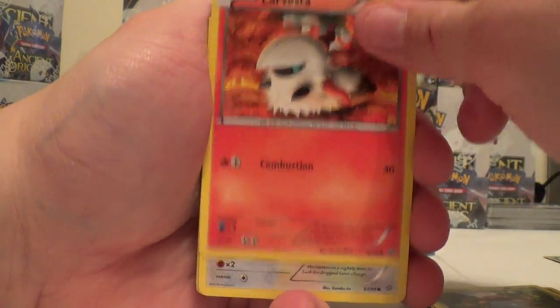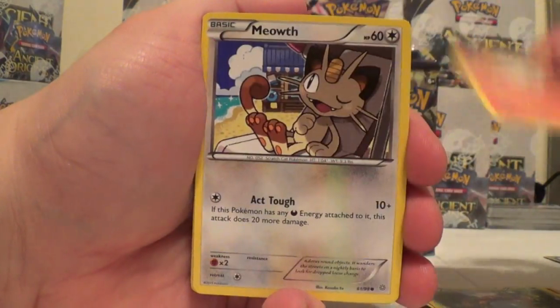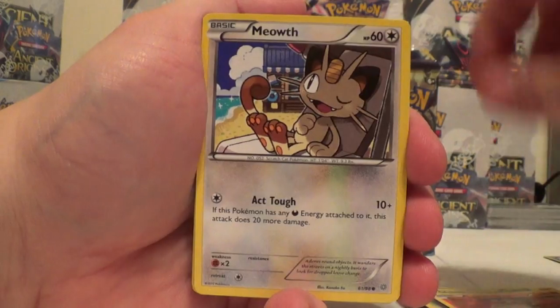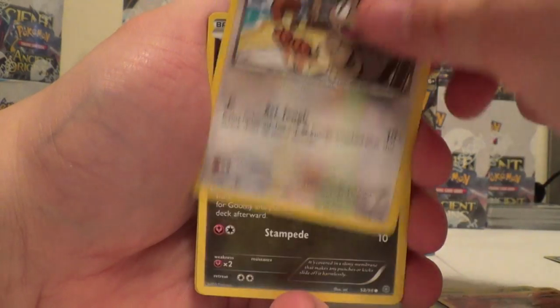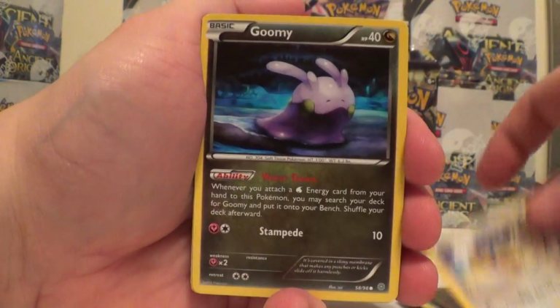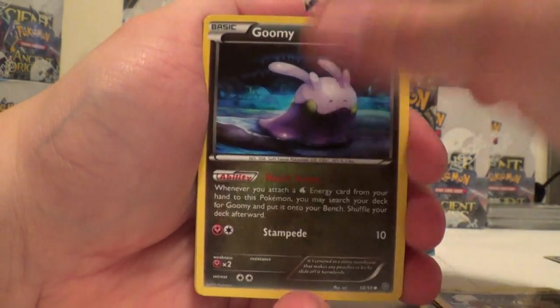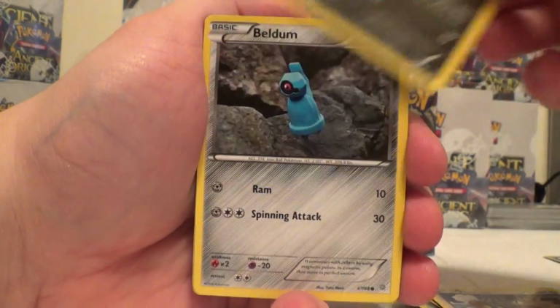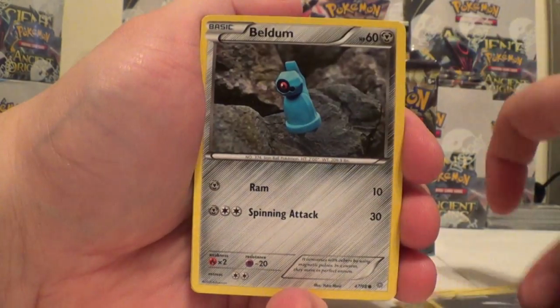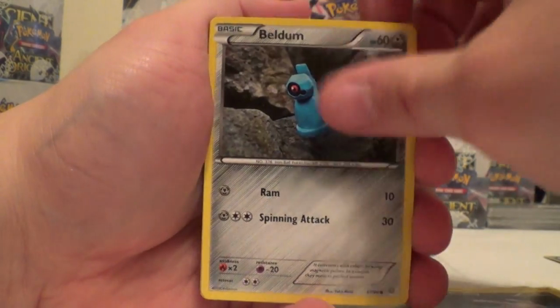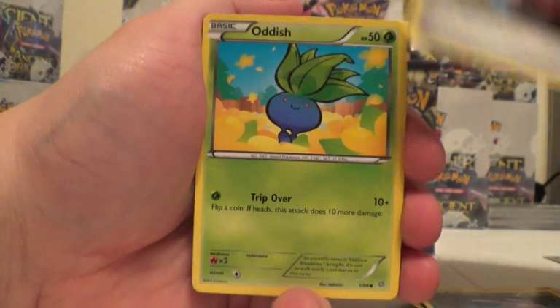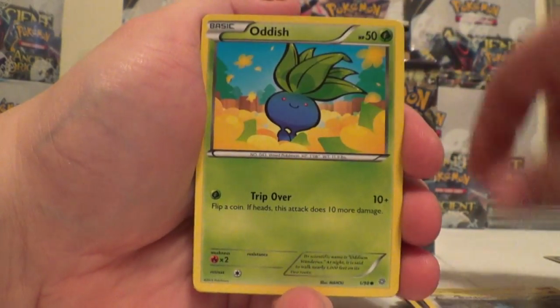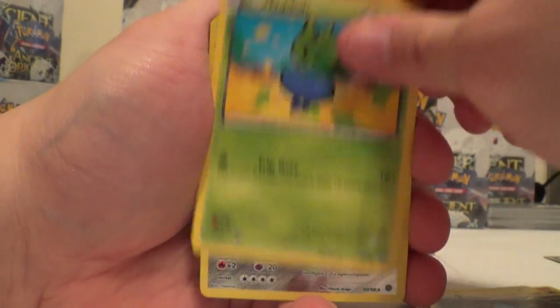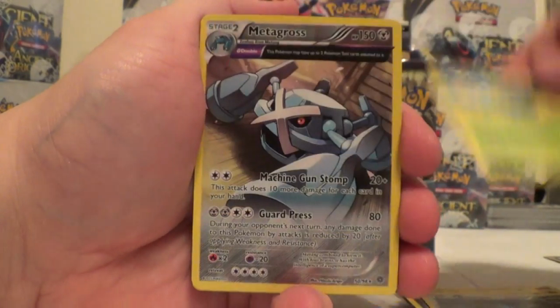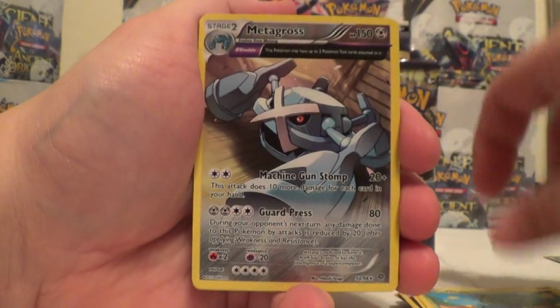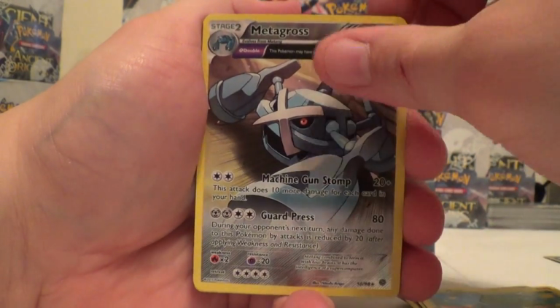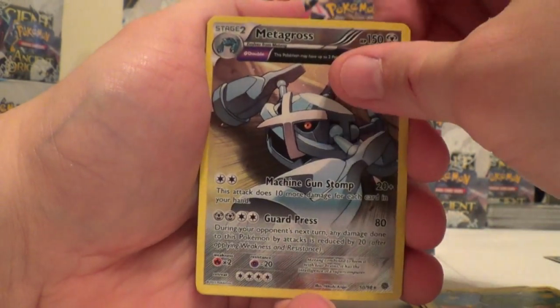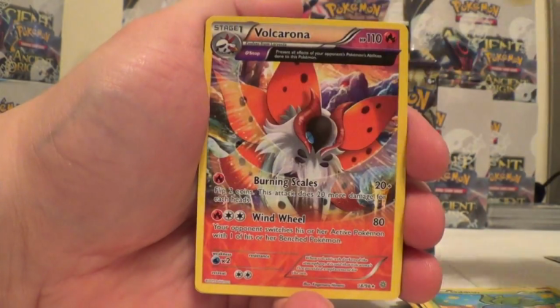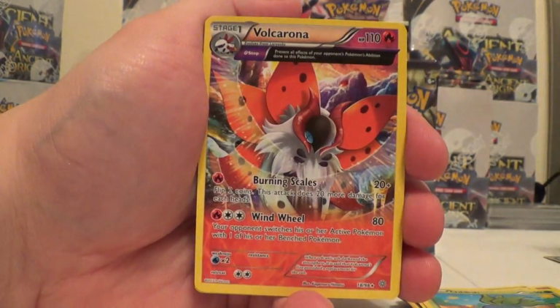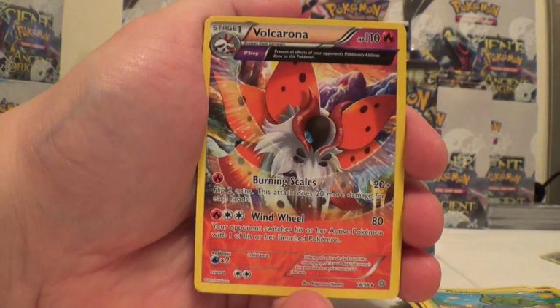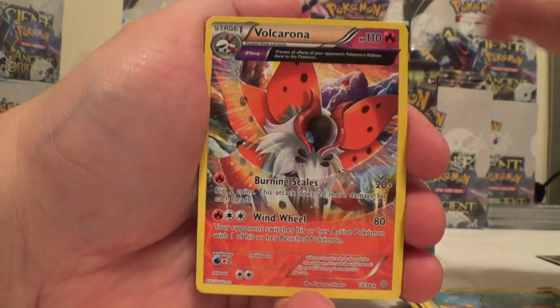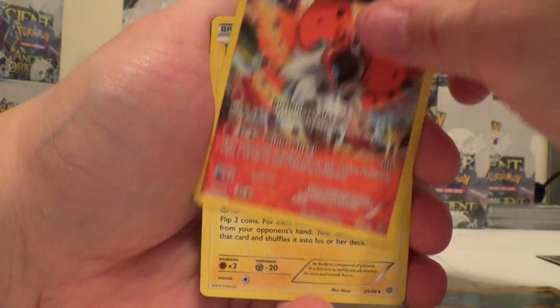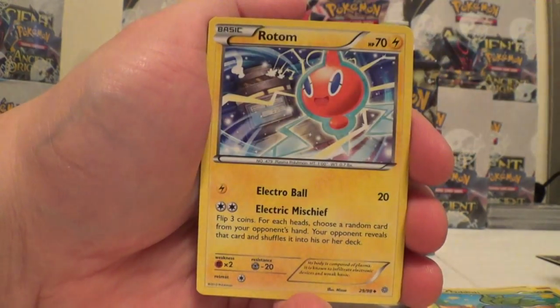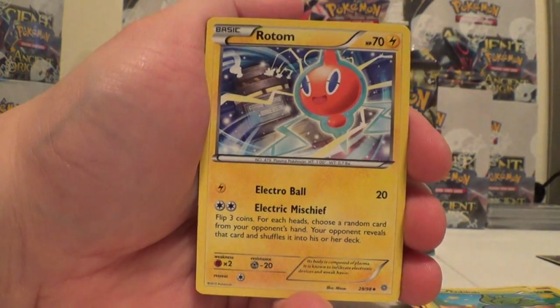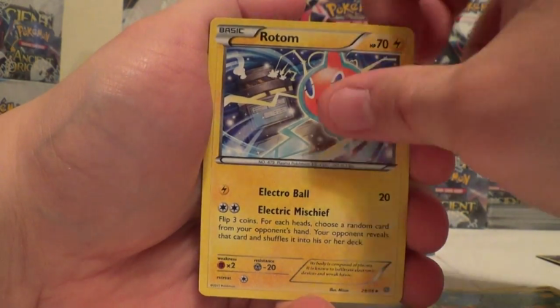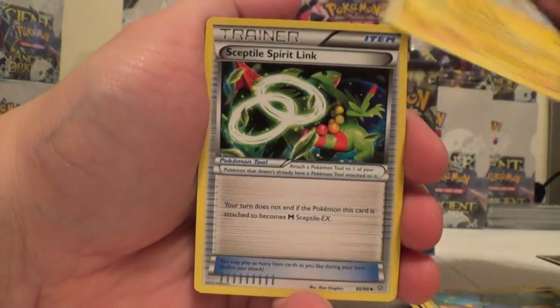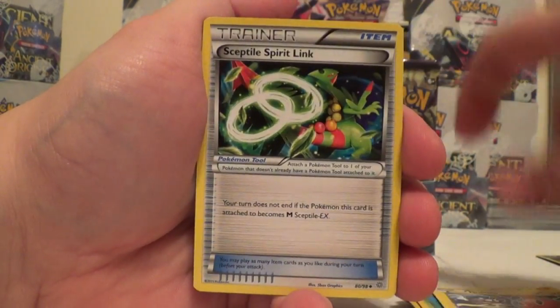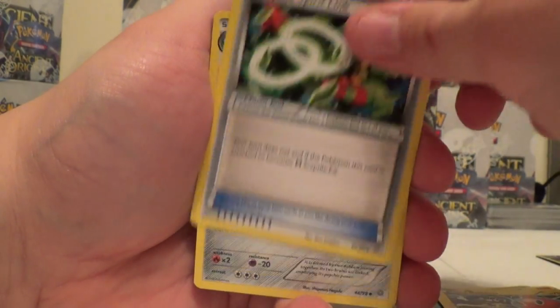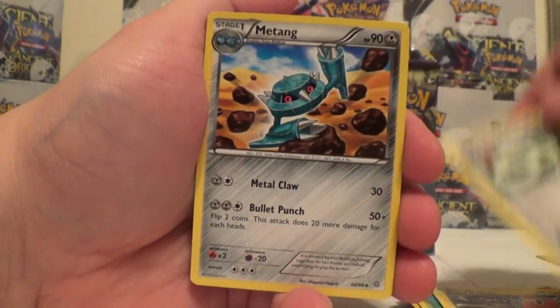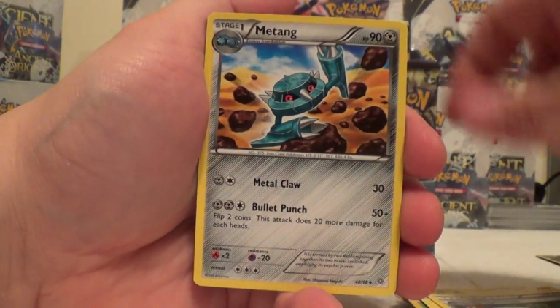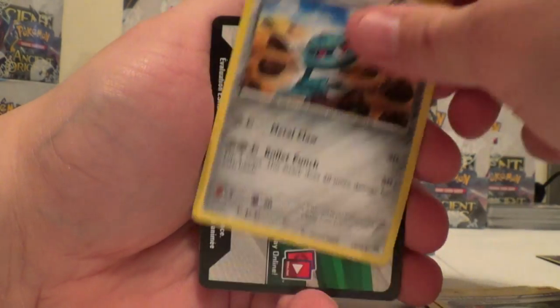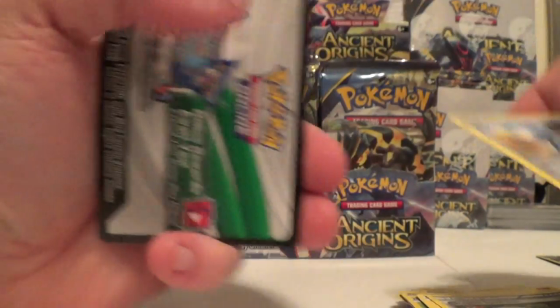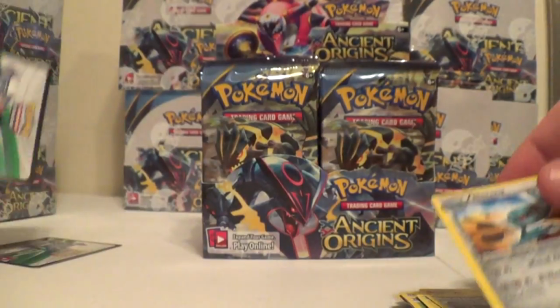Larvesta, Meowth, Gumi, Beldum, Oddish, Metagross Reverse, and a Volcarona. Brodom, Sceptile Spirit Link, and Metagross.